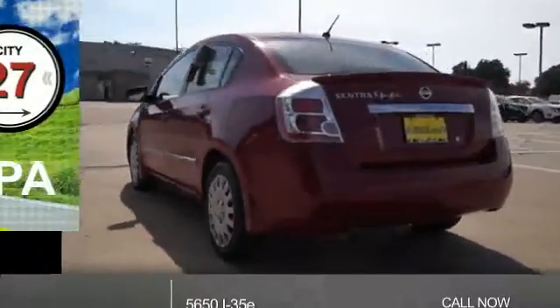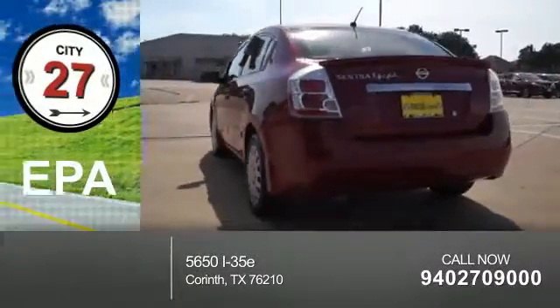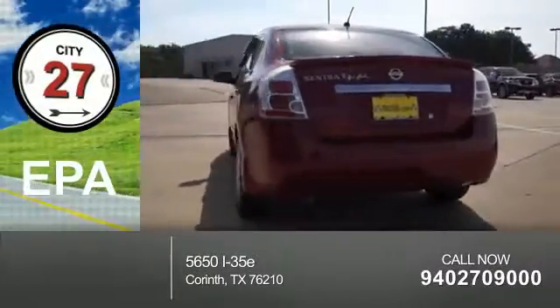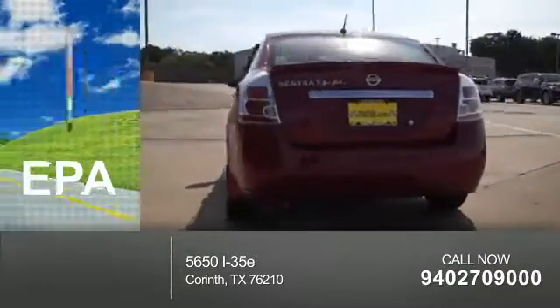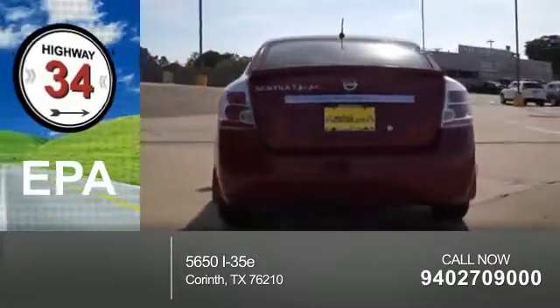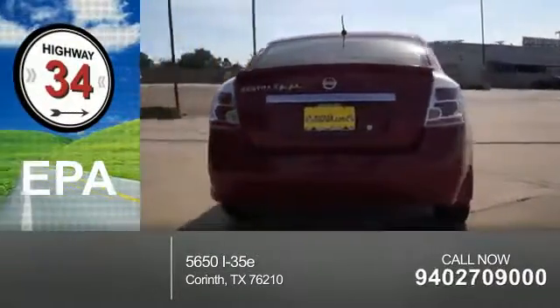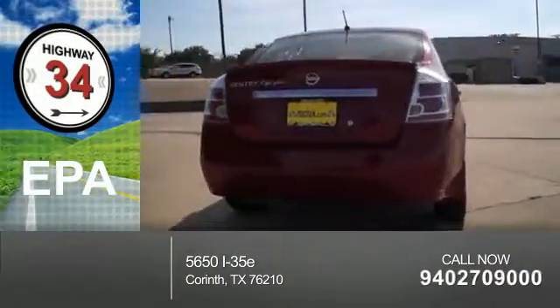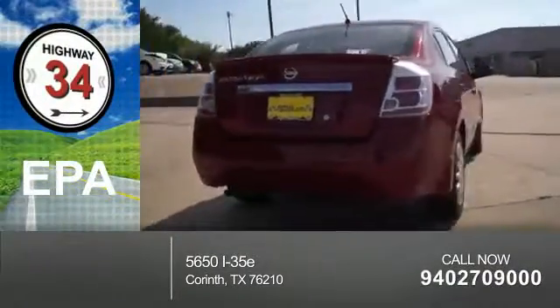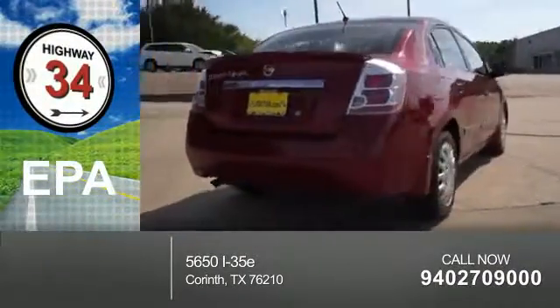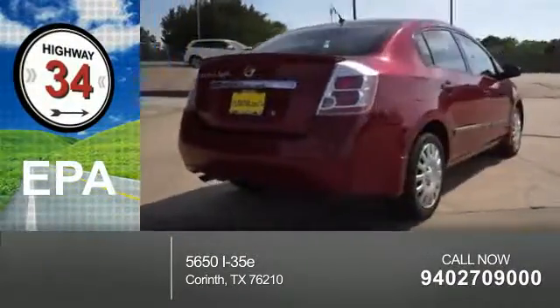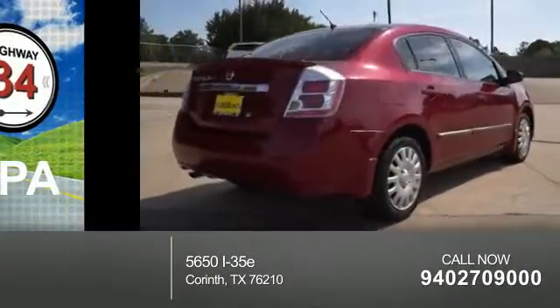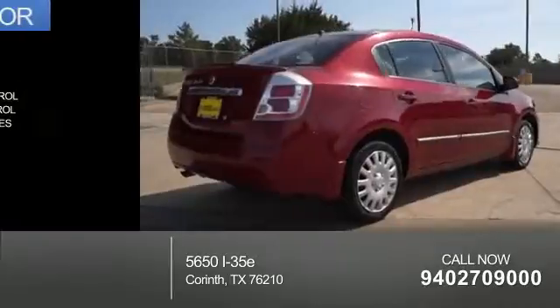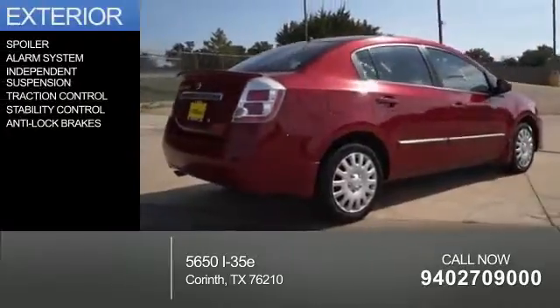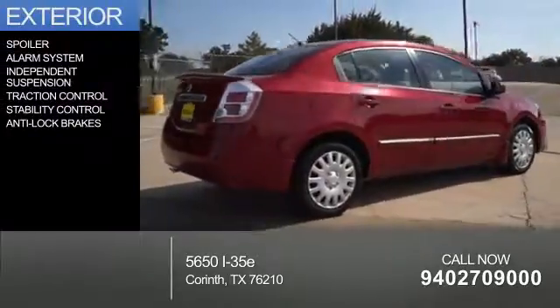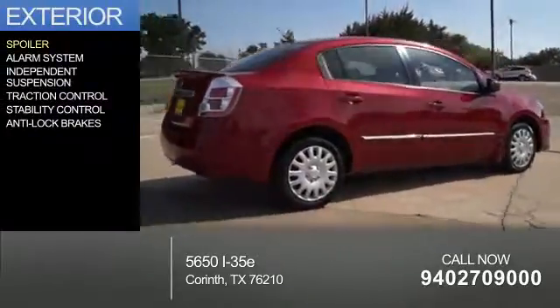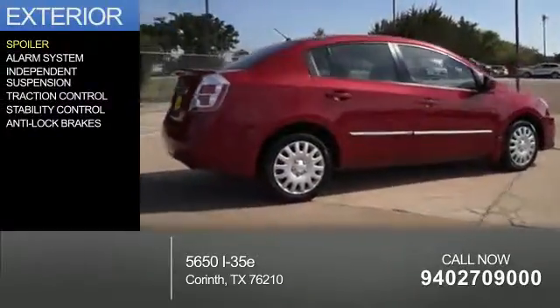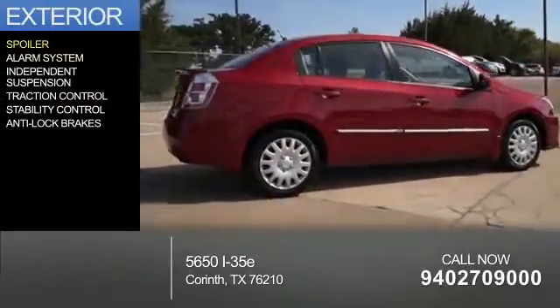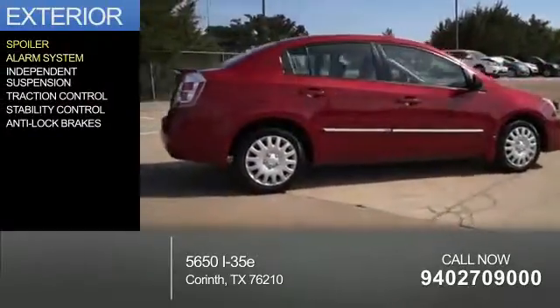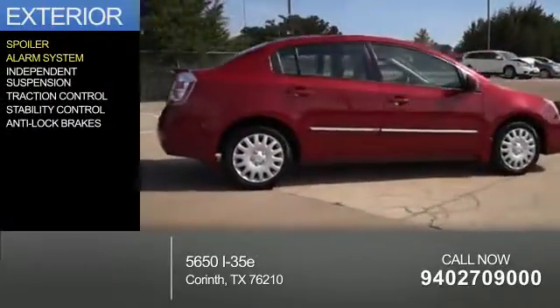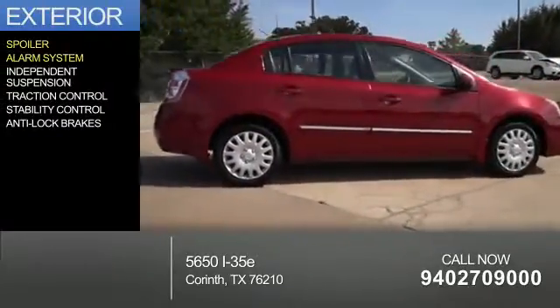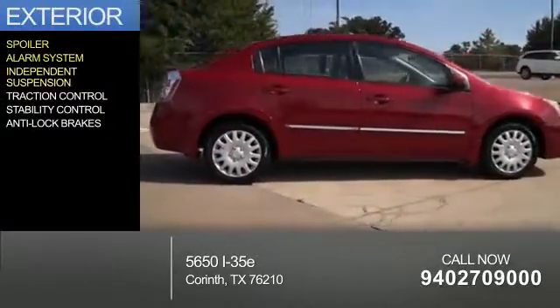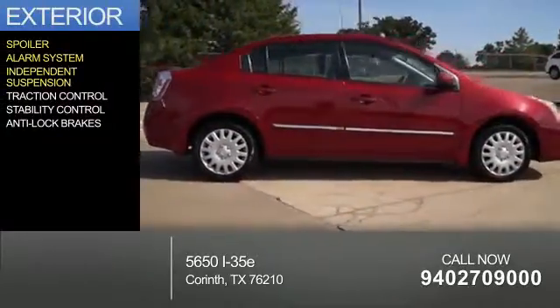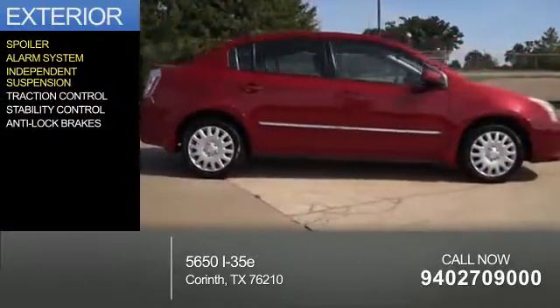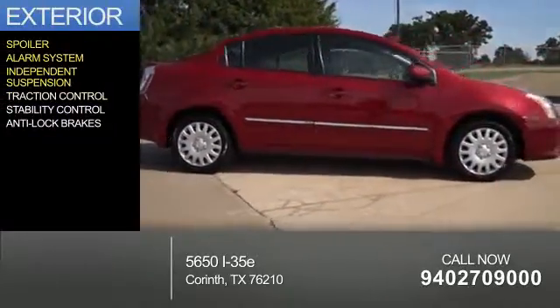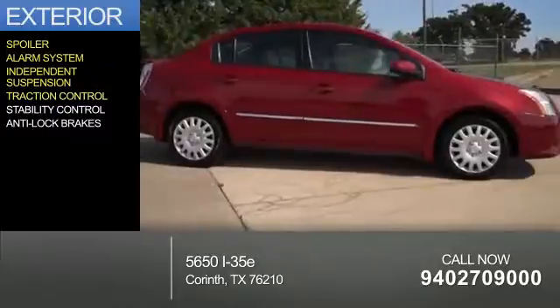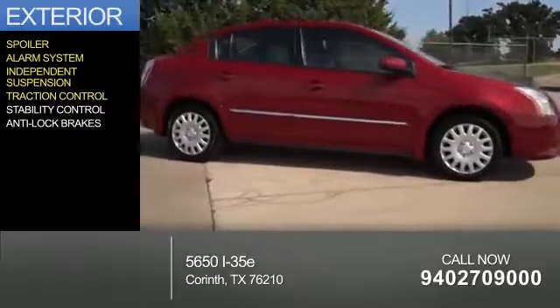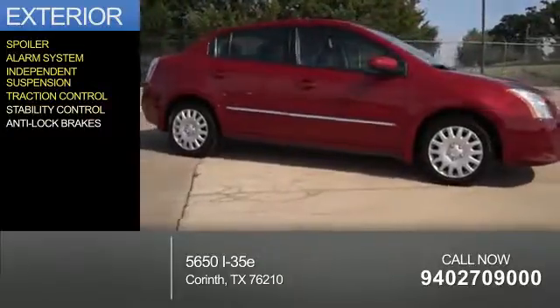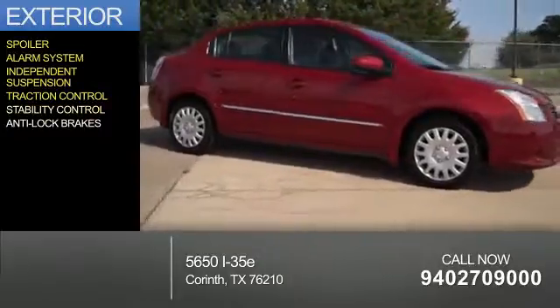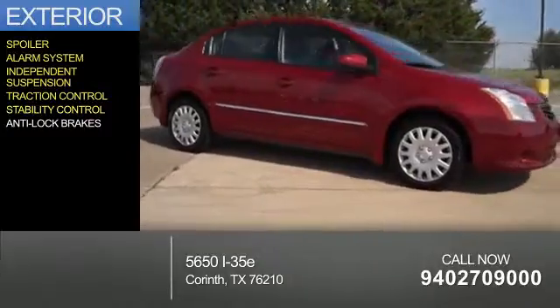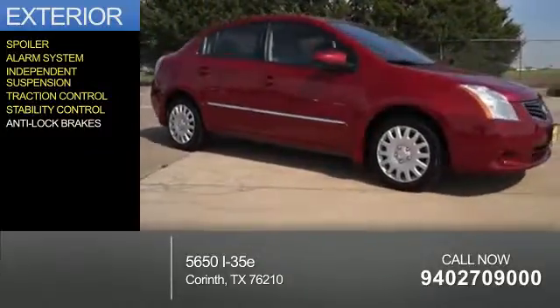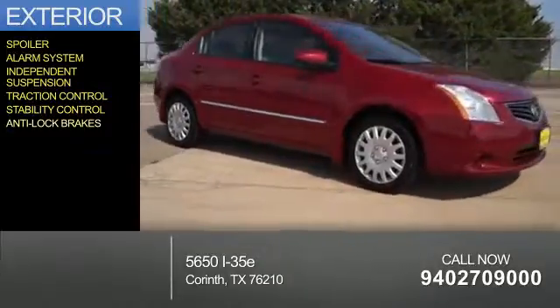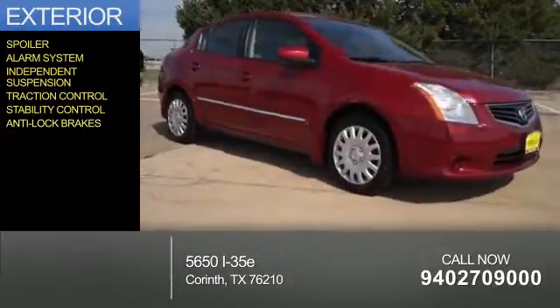Great fuel efficiency saves you money by requiring fewer trips to the gas station. The features include a spoiler, an alarm system, independent suspension, traction control, stability control, and anti-lock brakes.